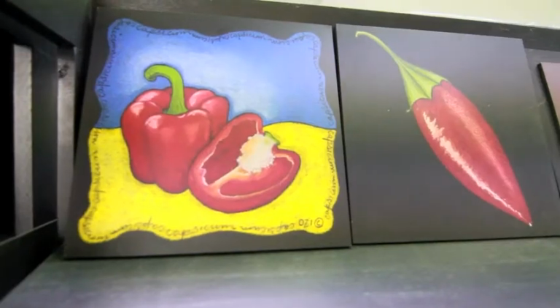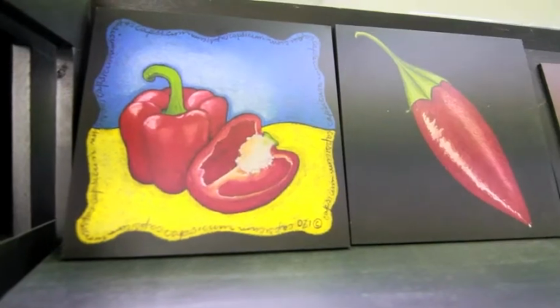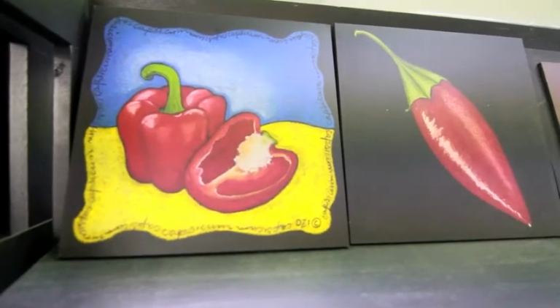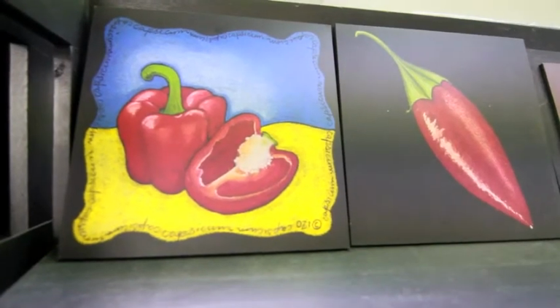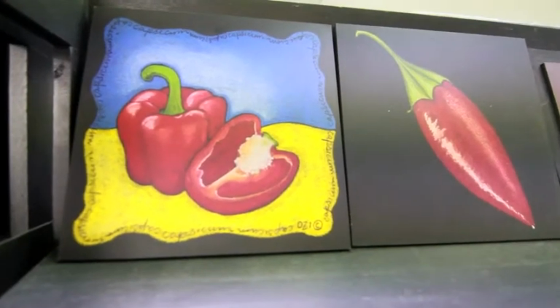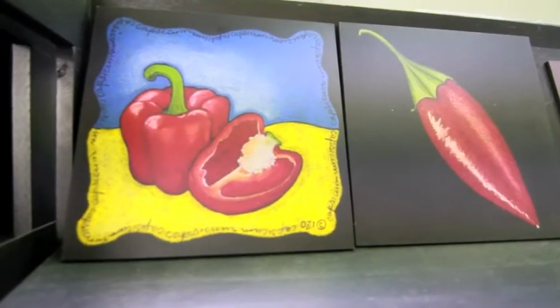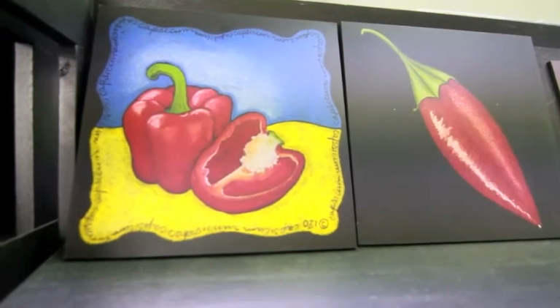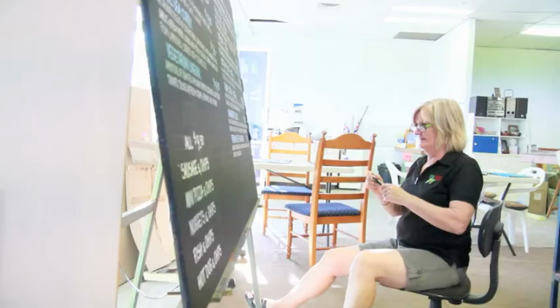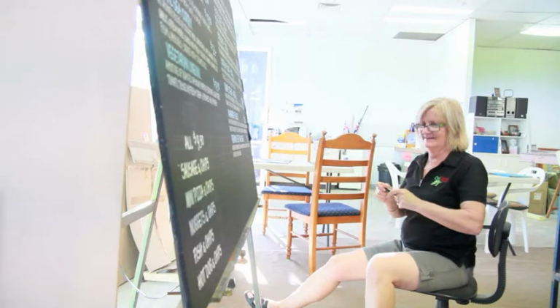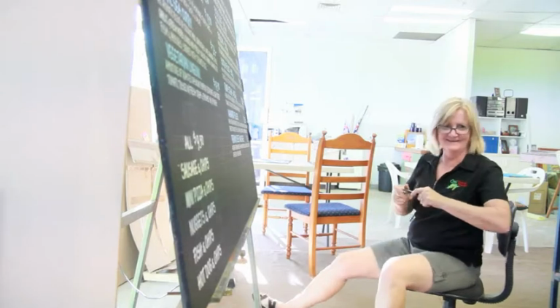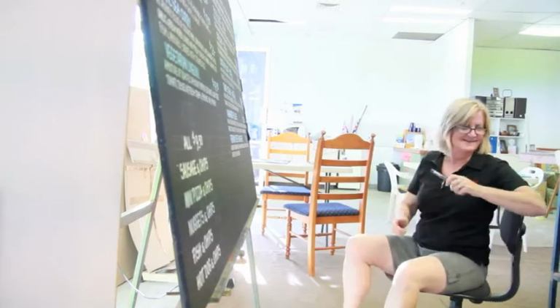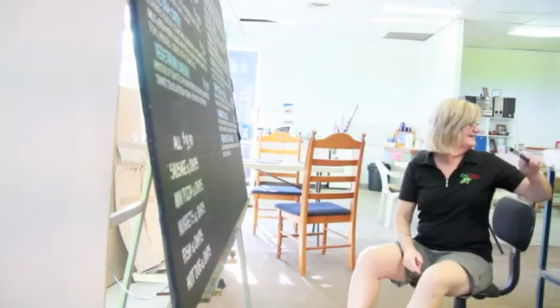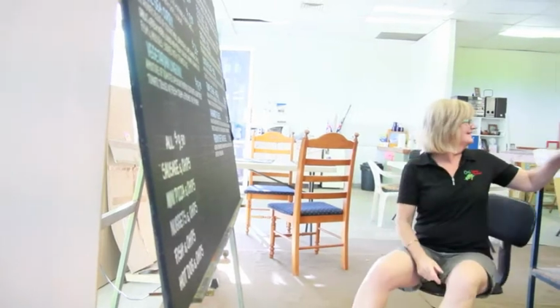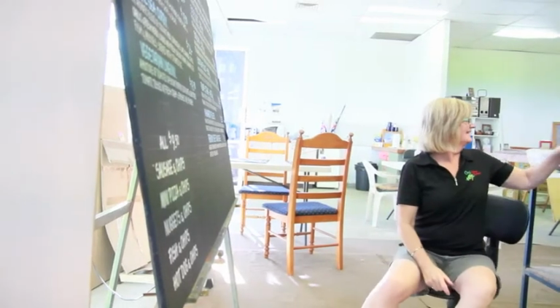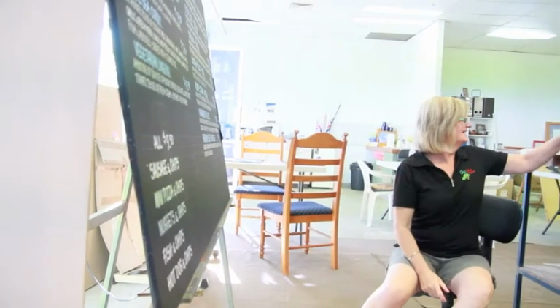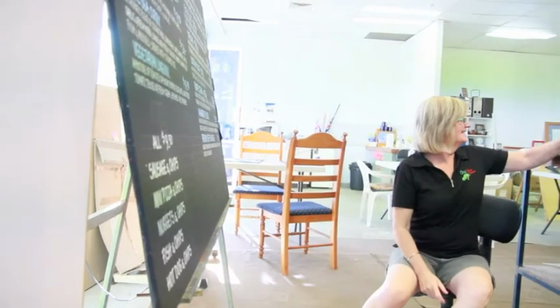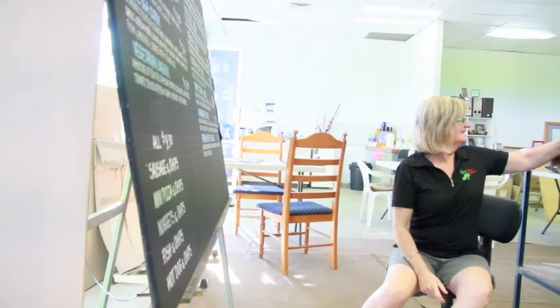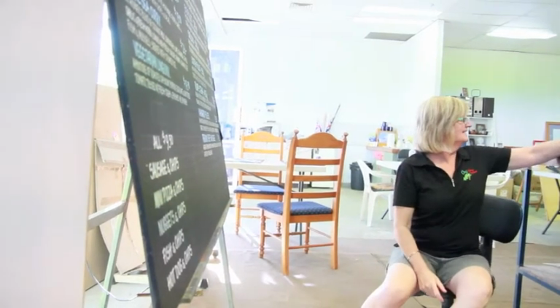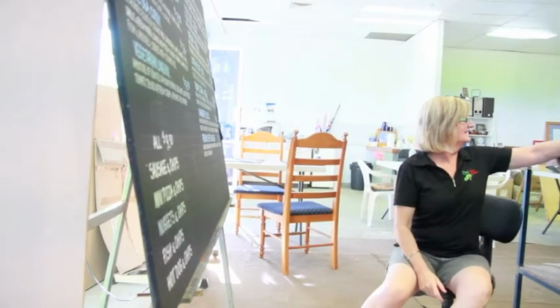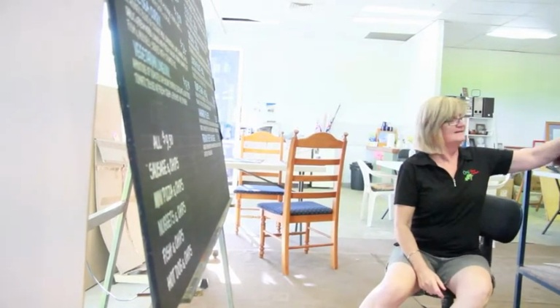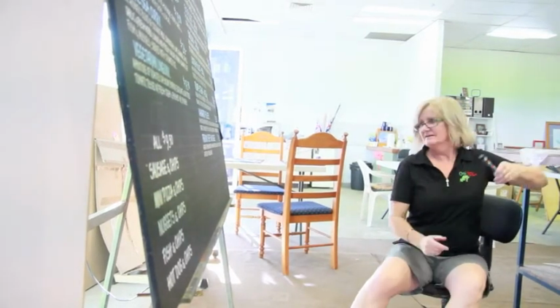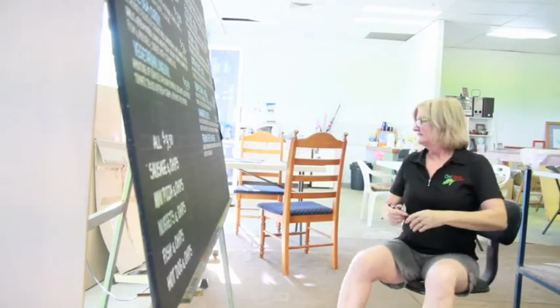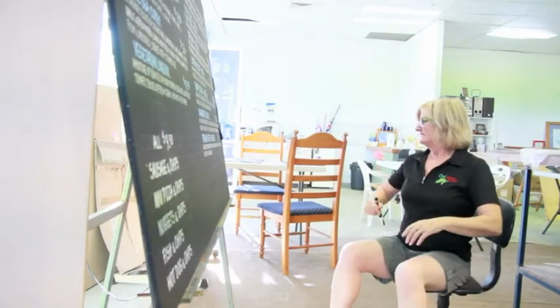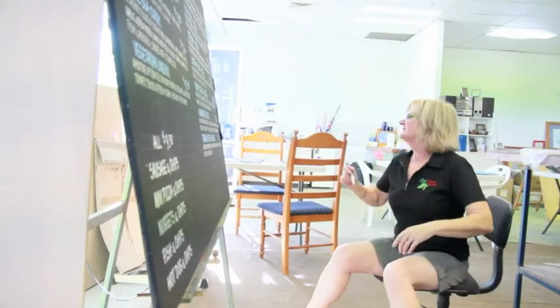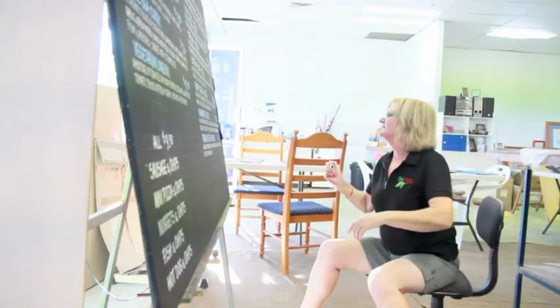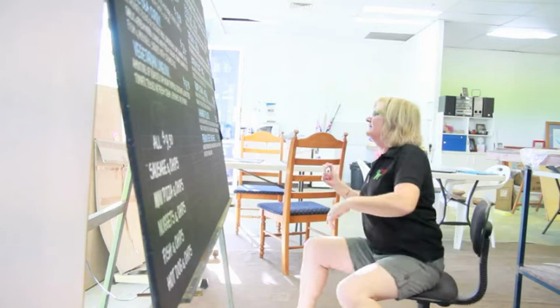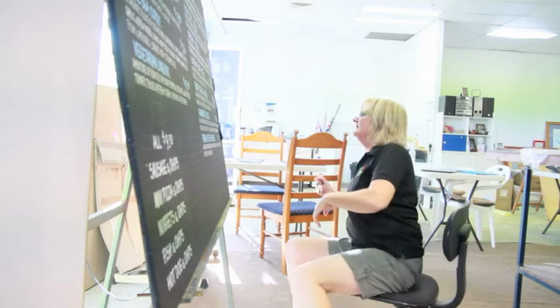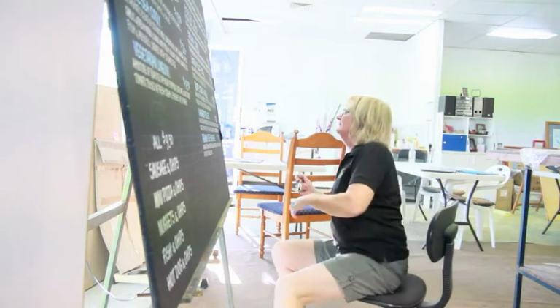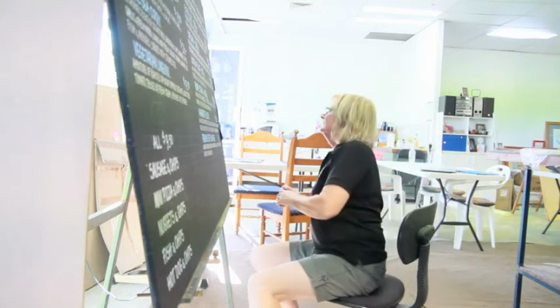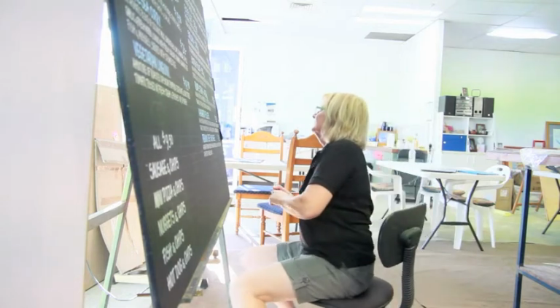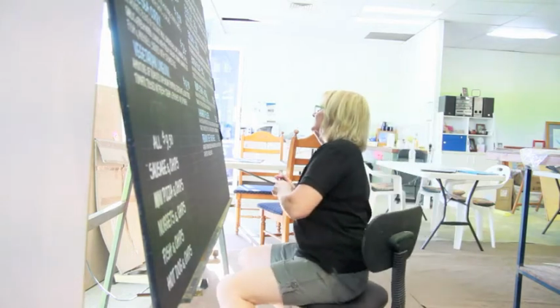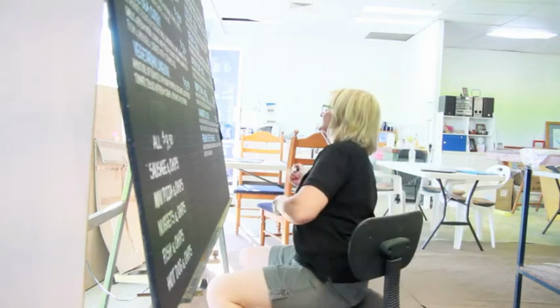Look at these peppers. It takes a steady hand and lots of patience to pick up this line of work. And guess what? Aussie Chalk Art also provides lessons in that too.